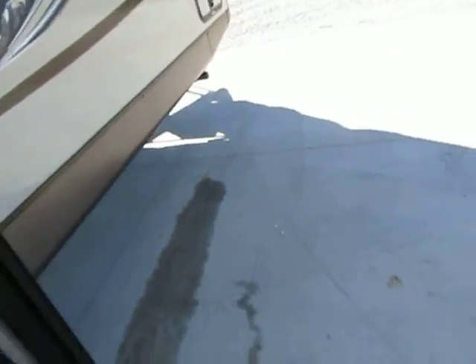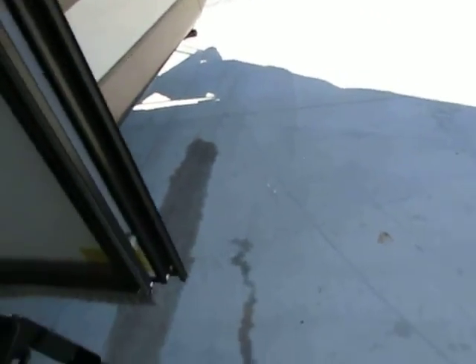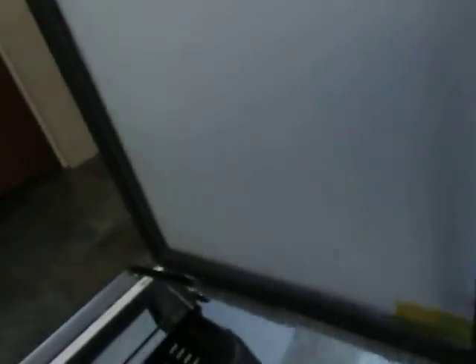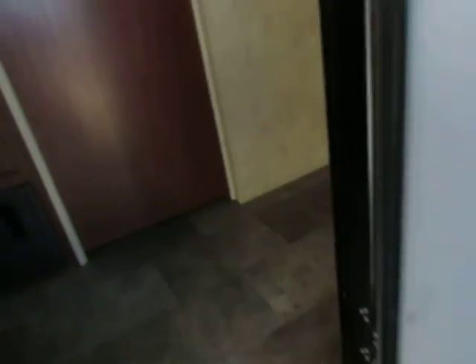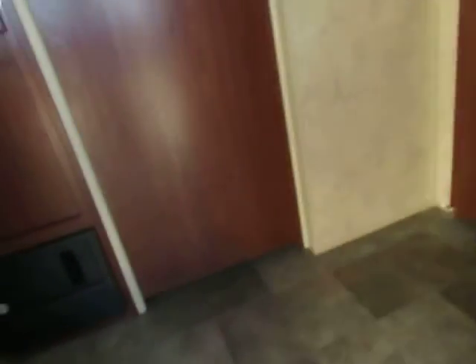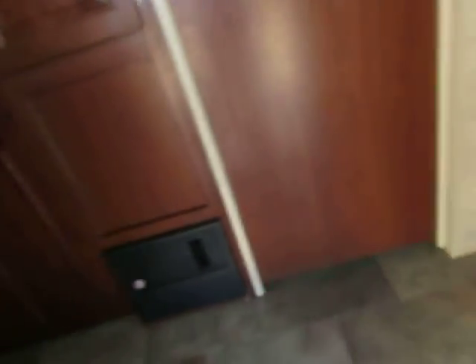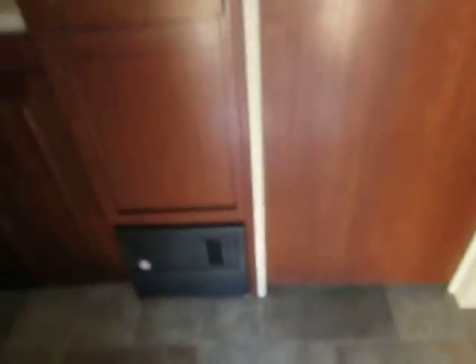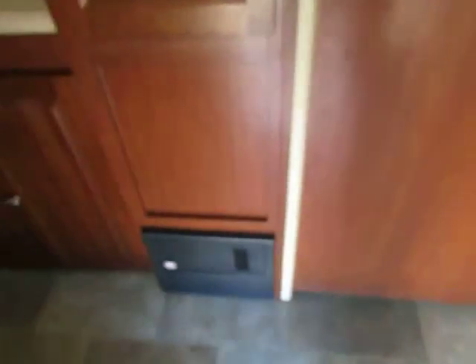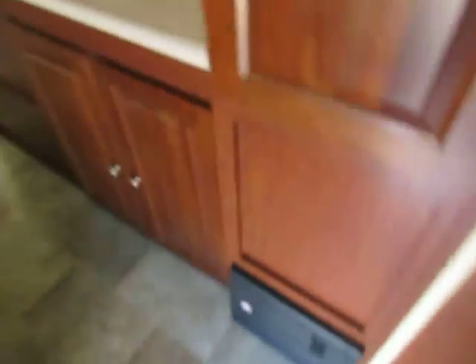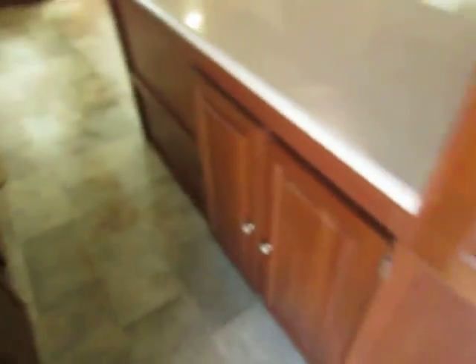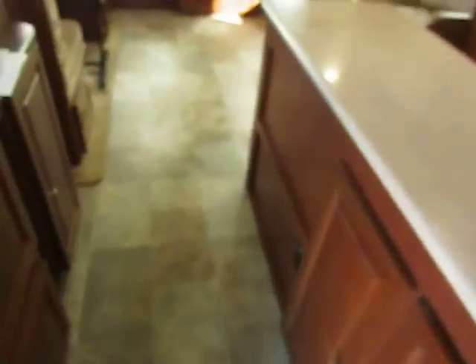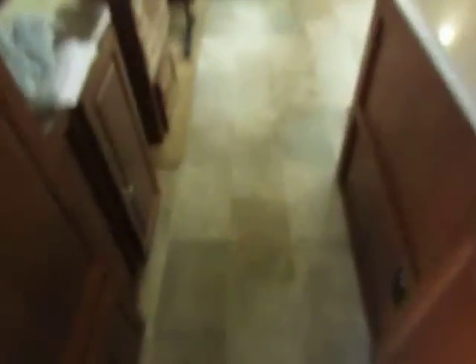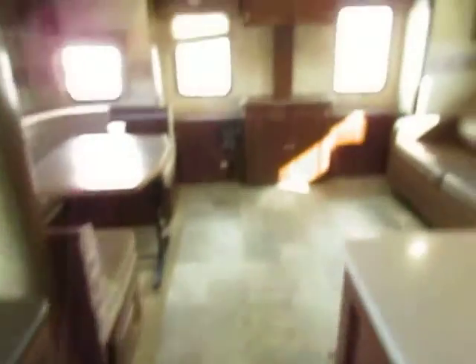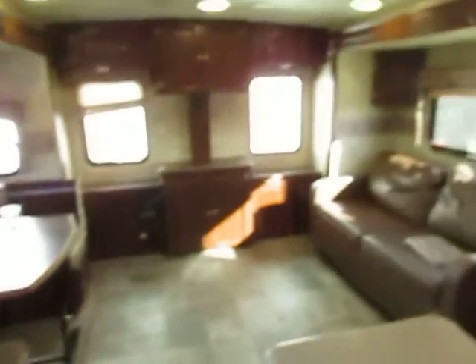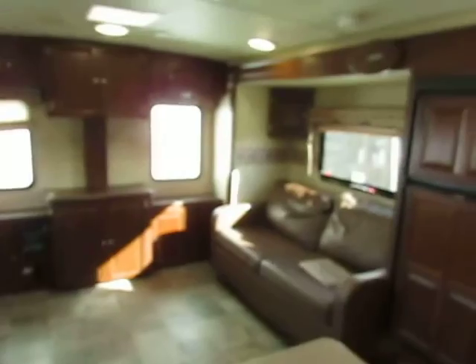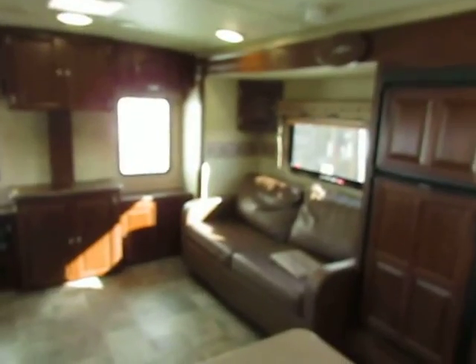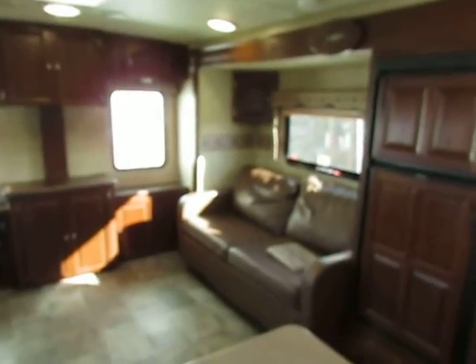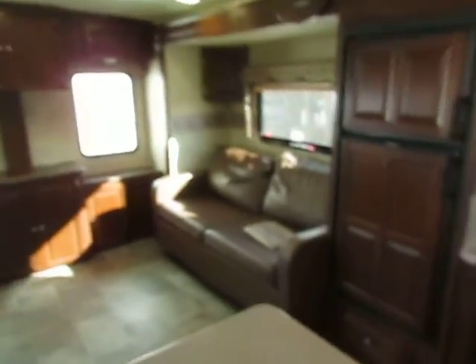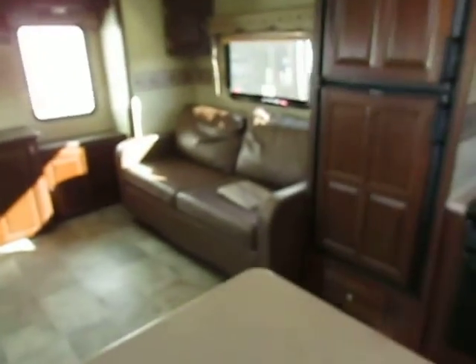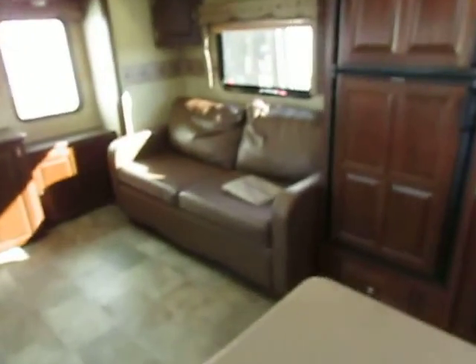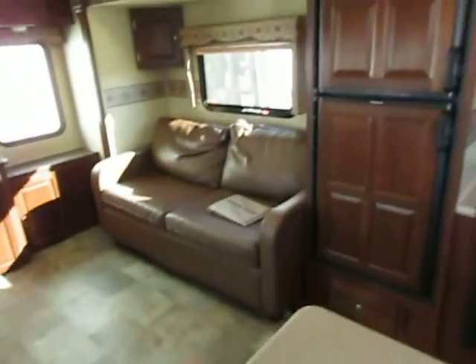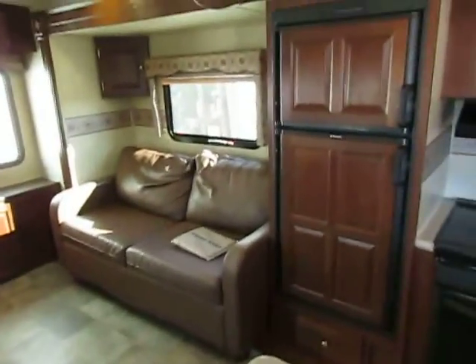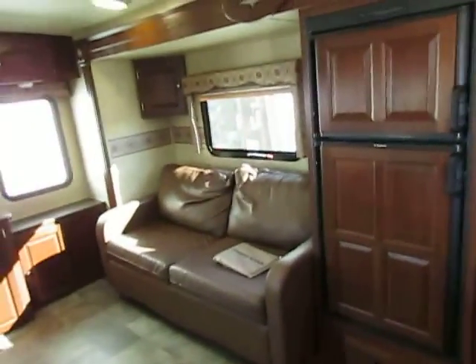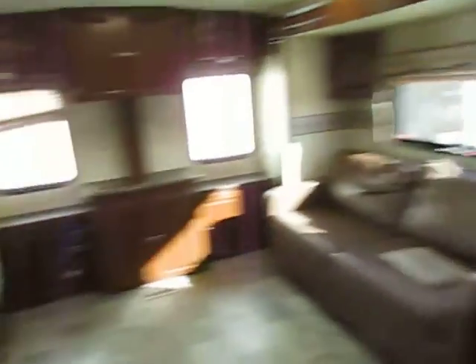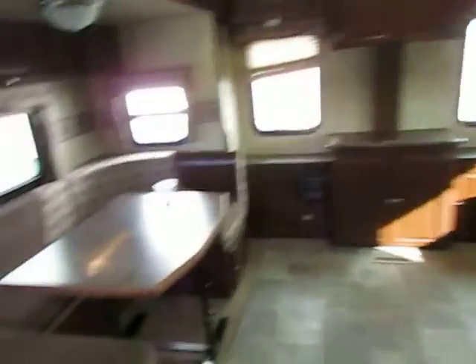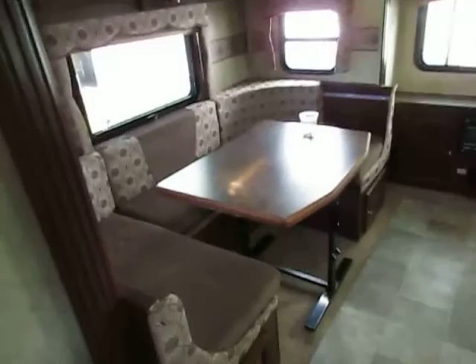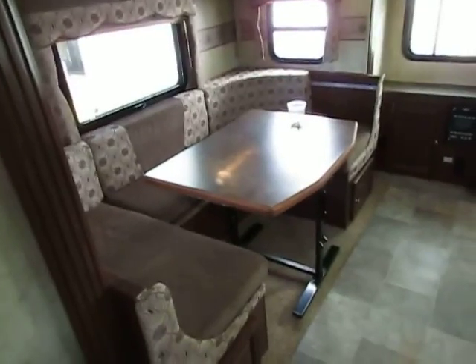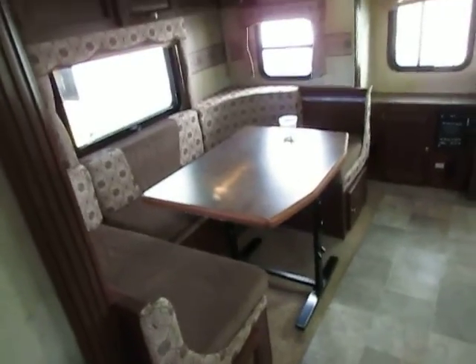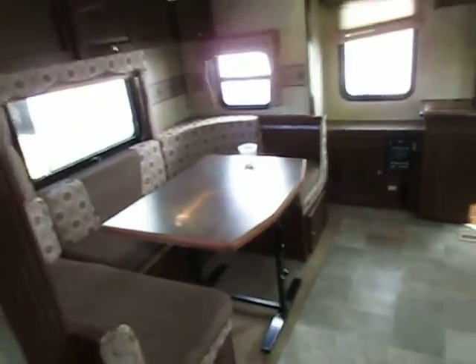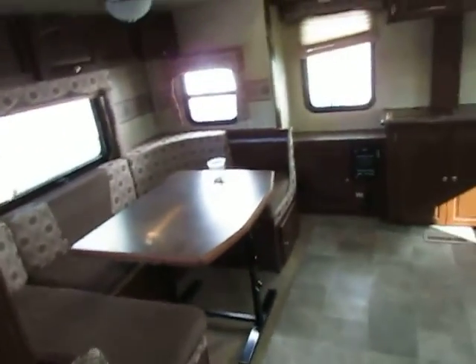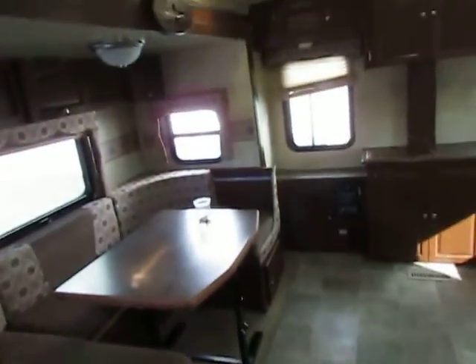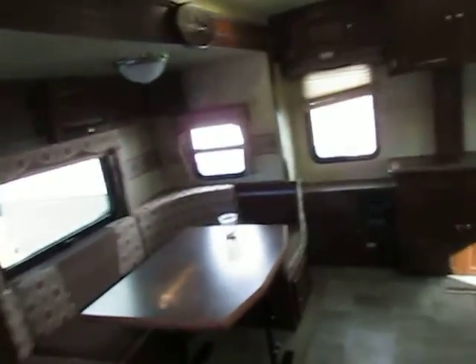This is three slides, so once it is all popped out it really has a lot of room. Nice and clean. It has a really nice leather couch that flips over and makes a huge bed. You get your dinette — the table will drop down and you can make a bed out of that too.